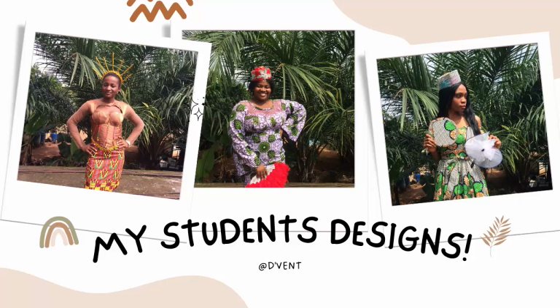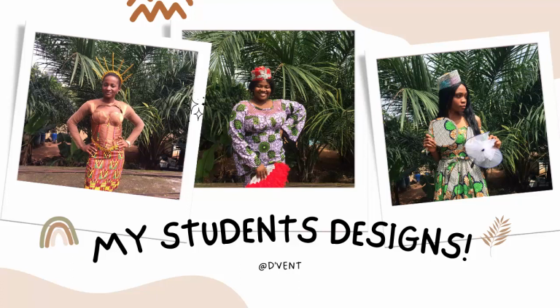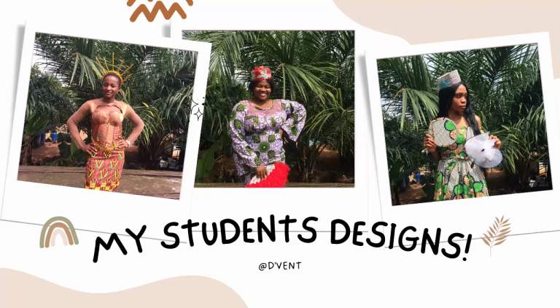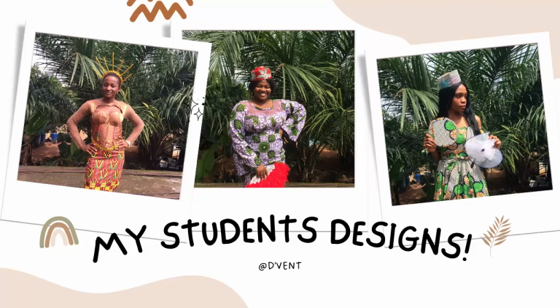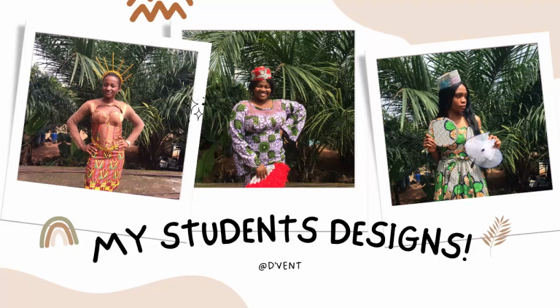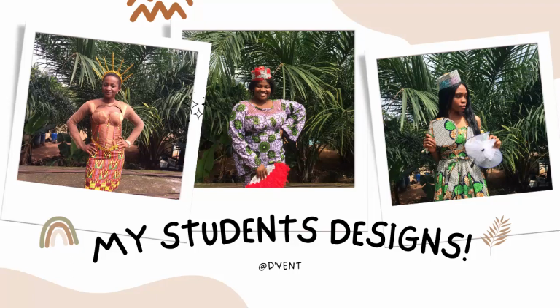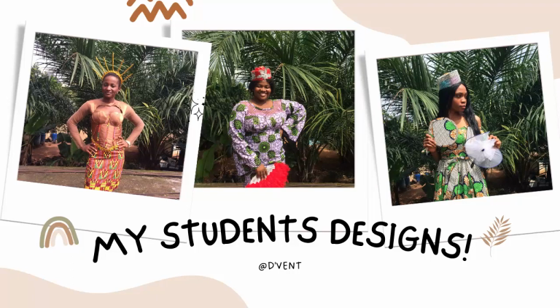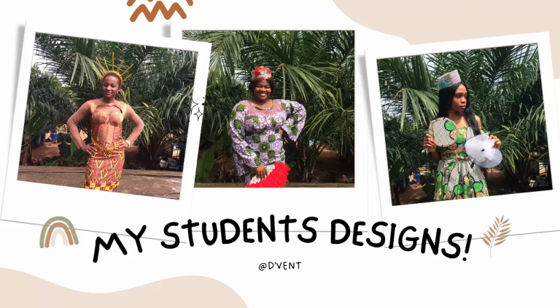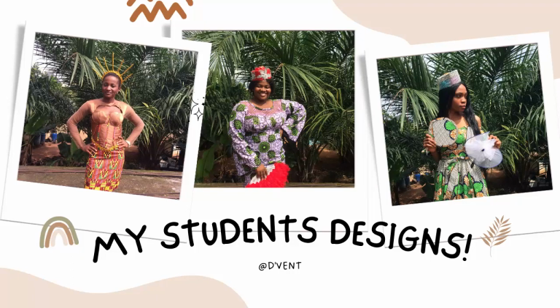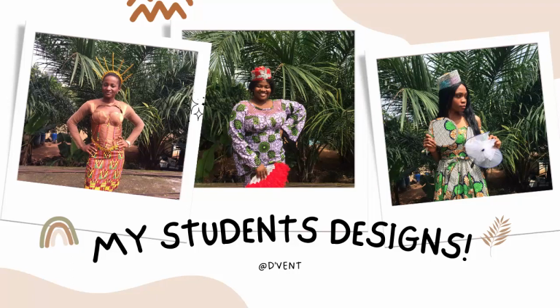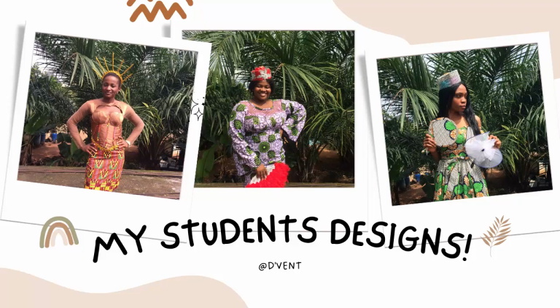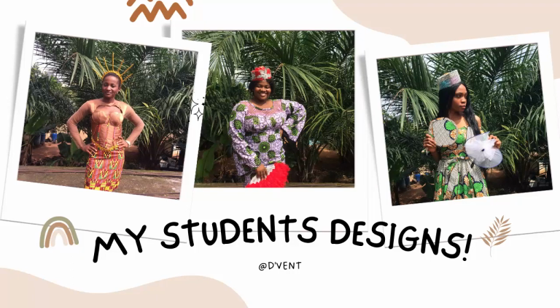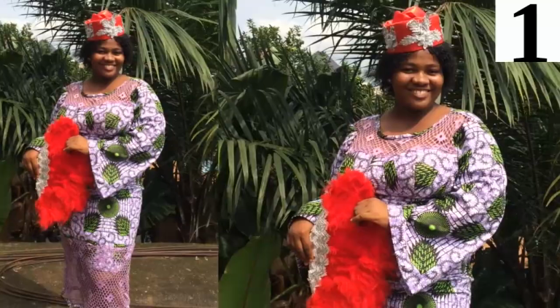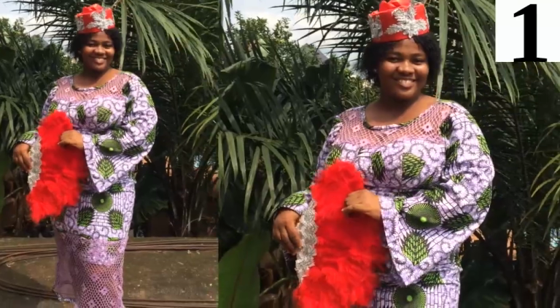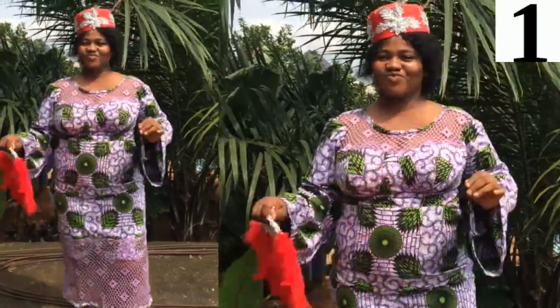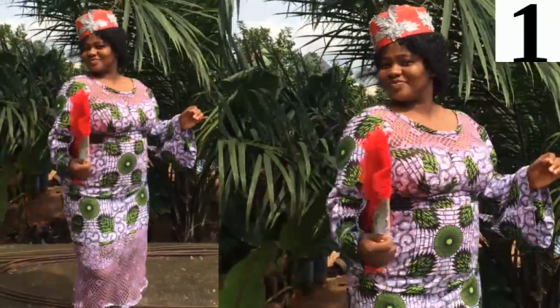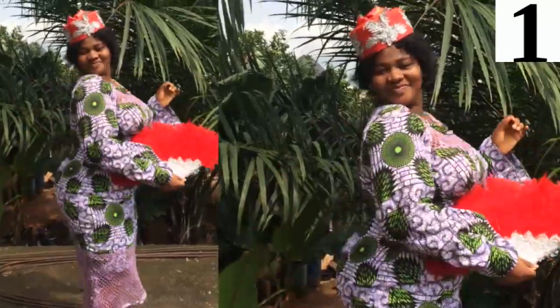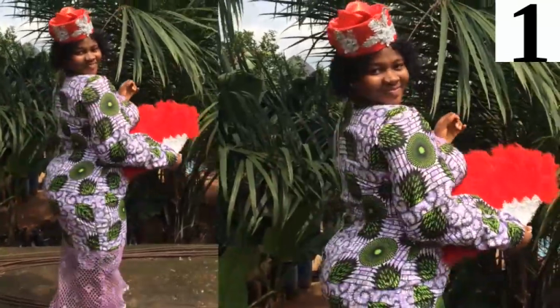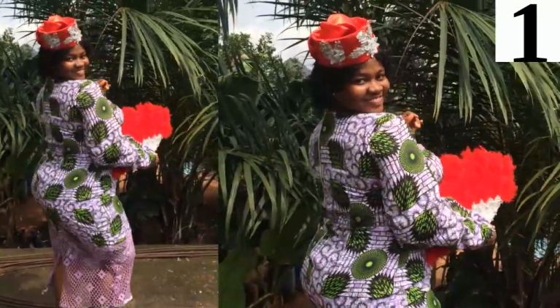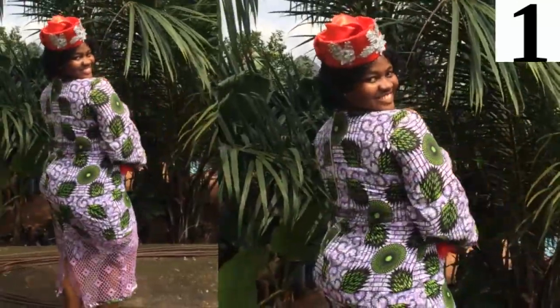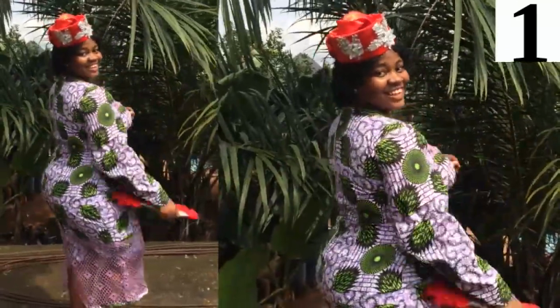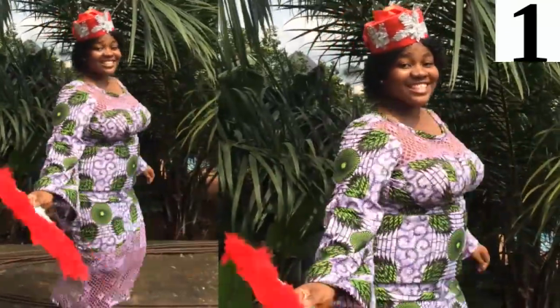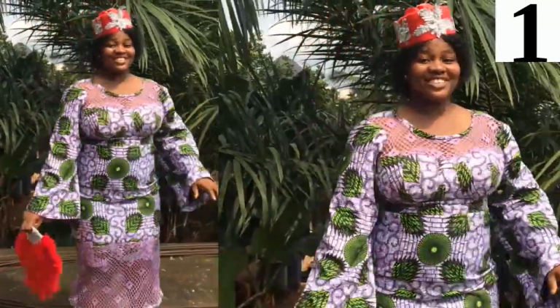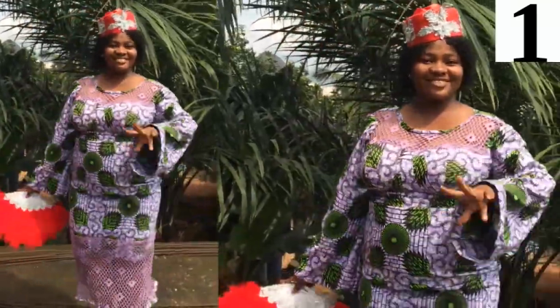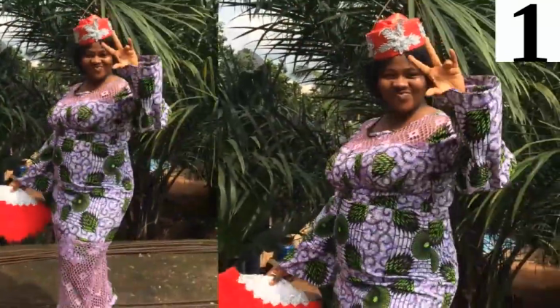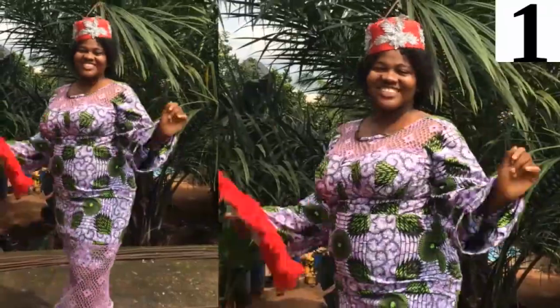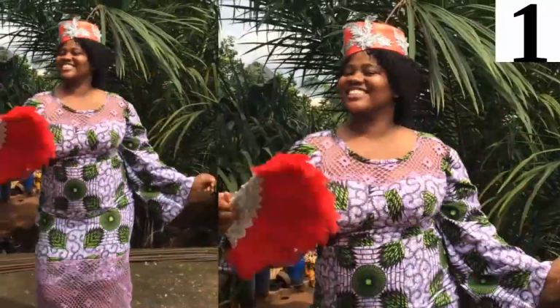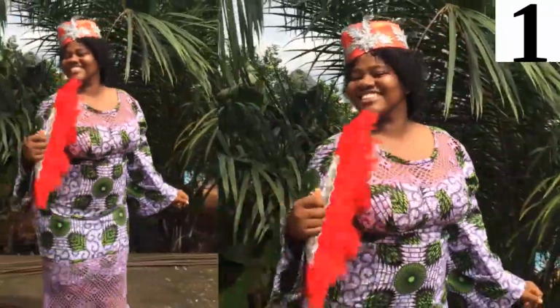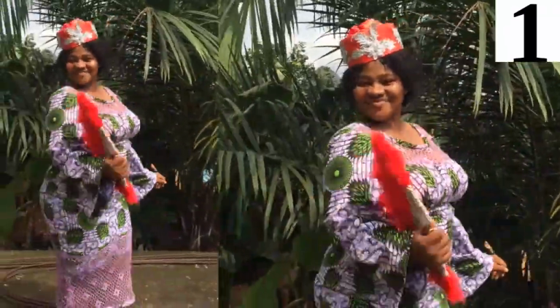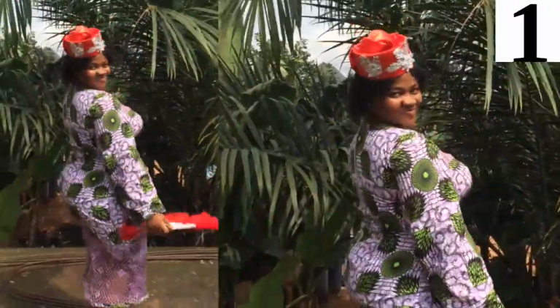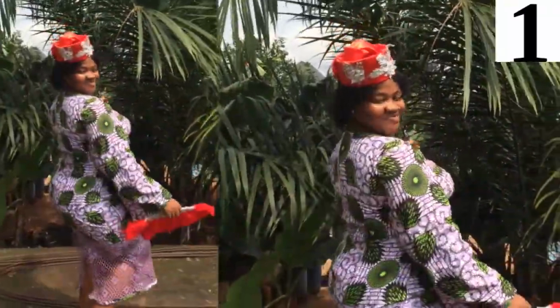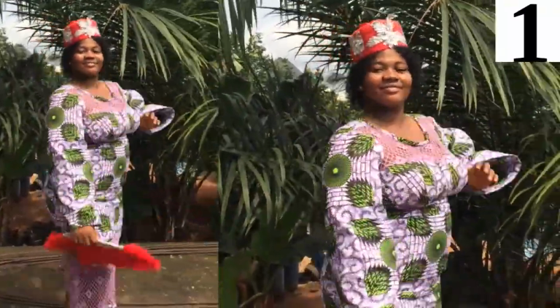Hi dearest, how are you doing today? I'm so excited — I am a proud teacher right now! I want to show you some of my students' designs. I trained them for a total of 12 hours.